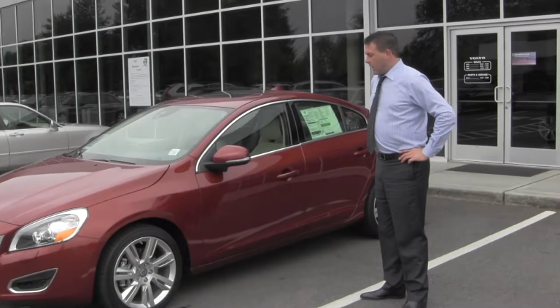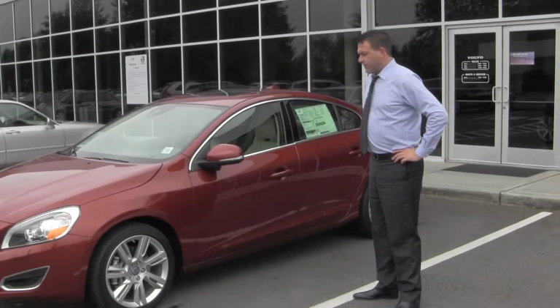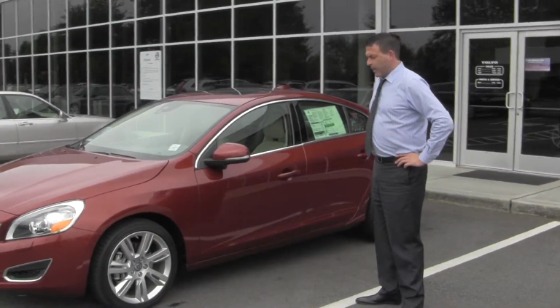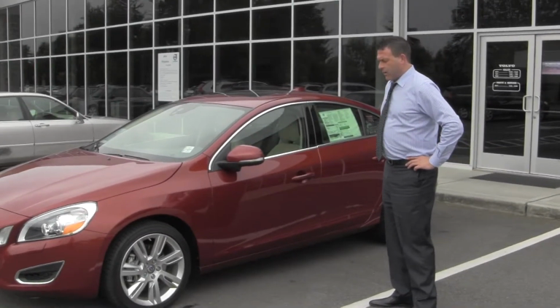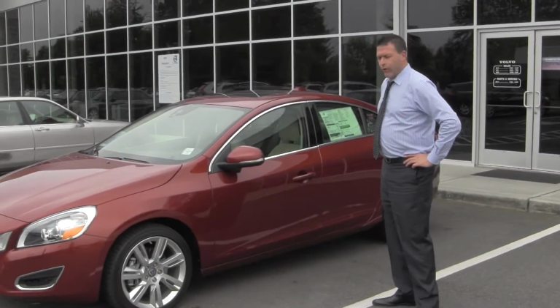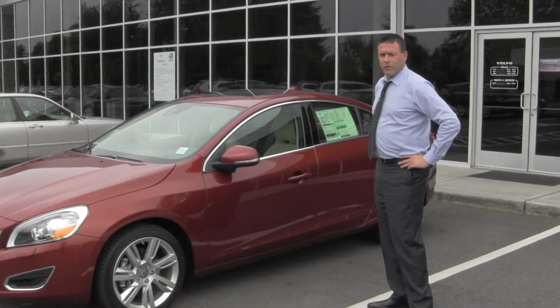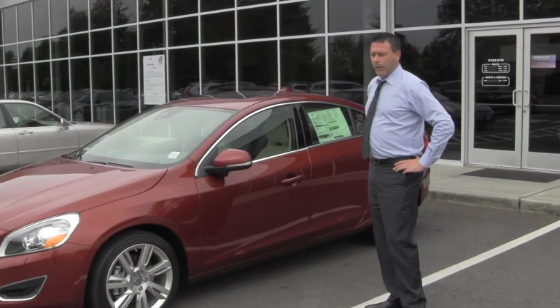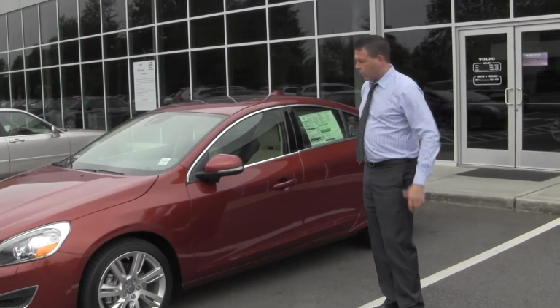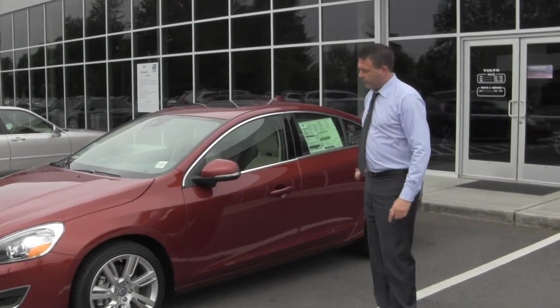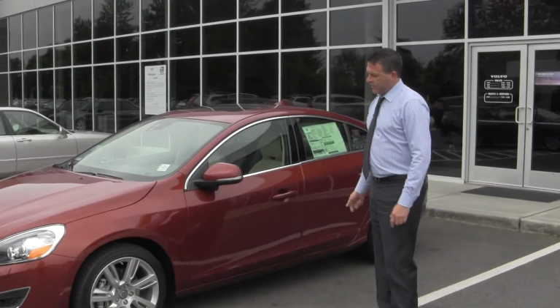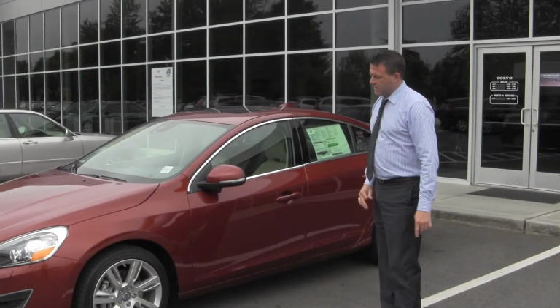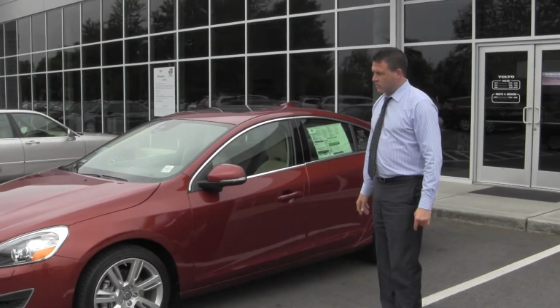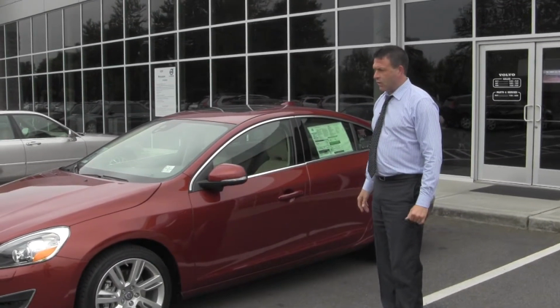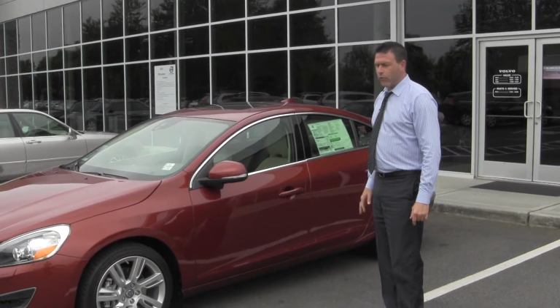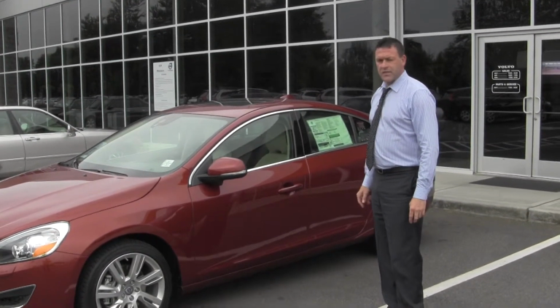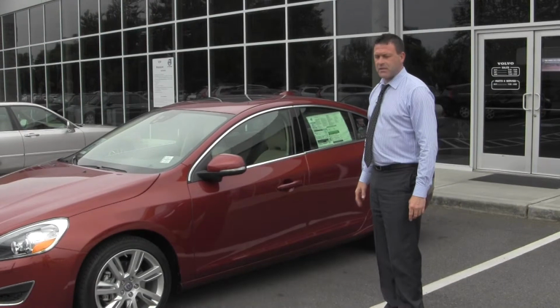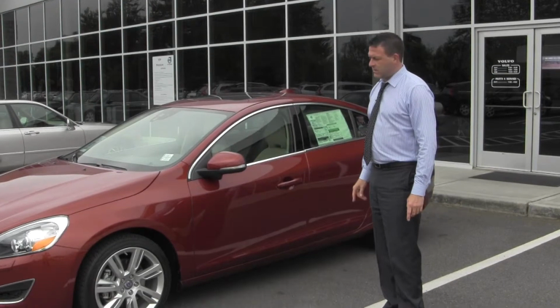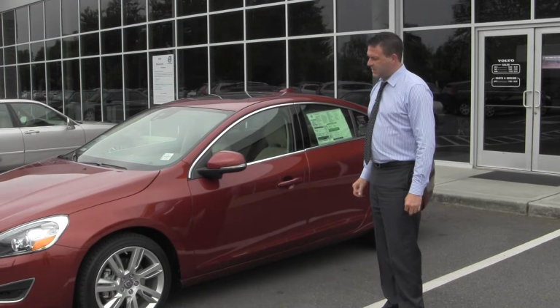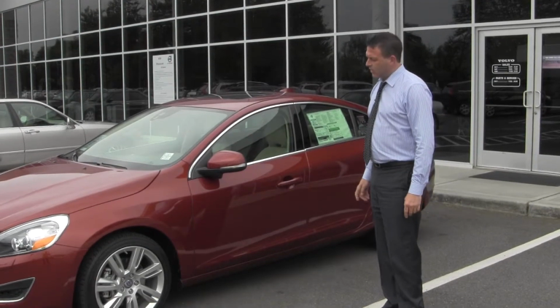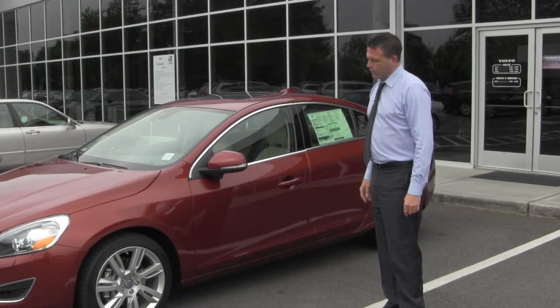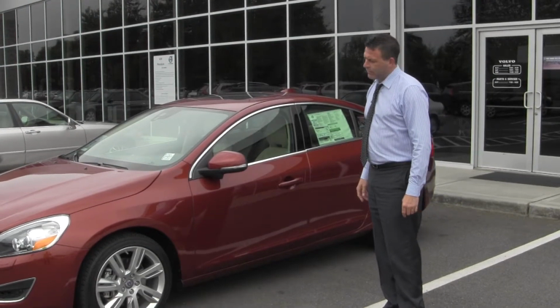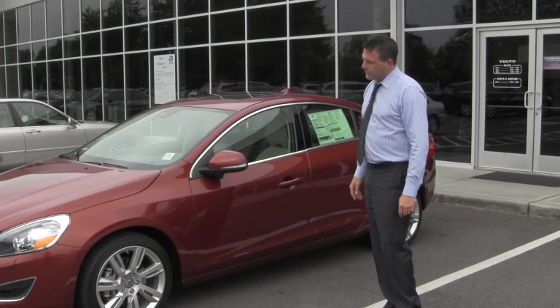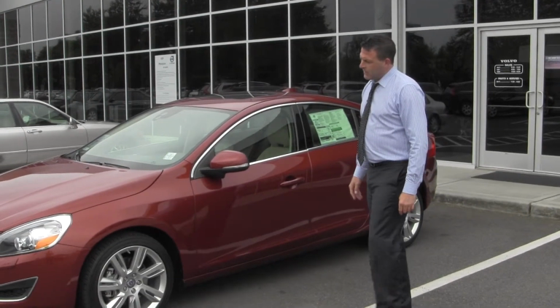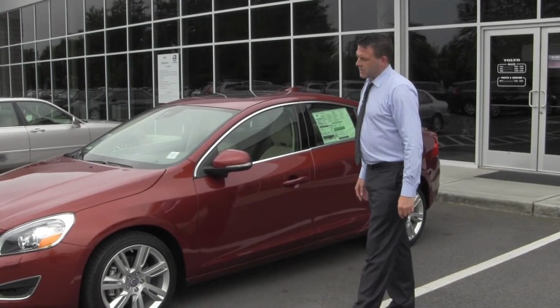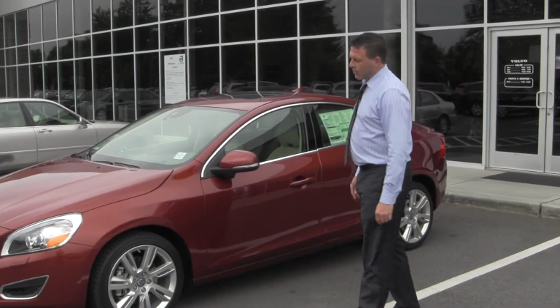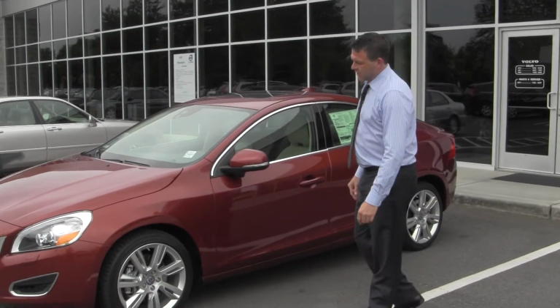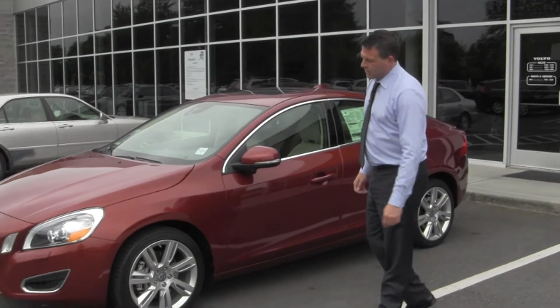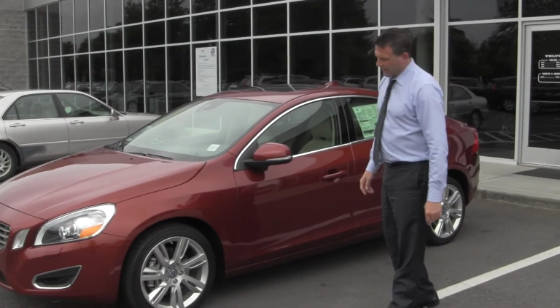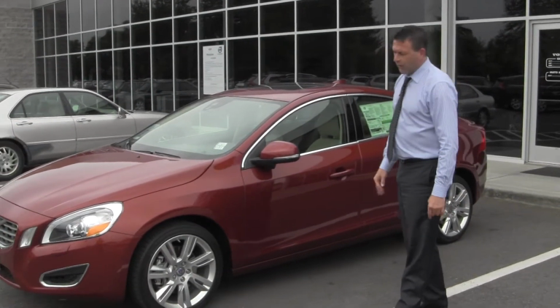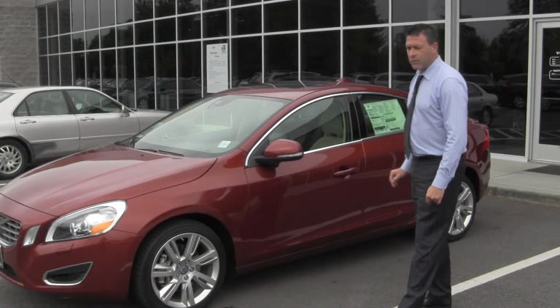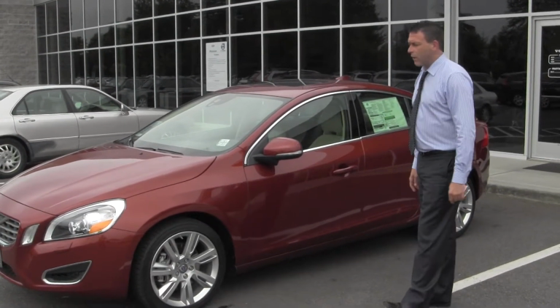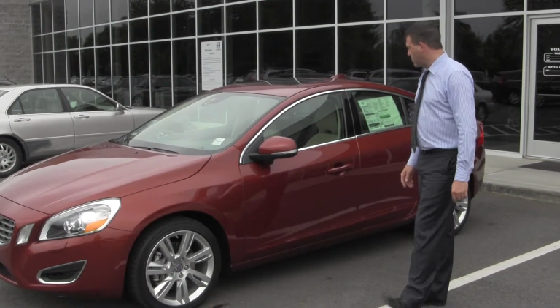My name is Joe Belshaw and I'm with Volvo of Tacoma. What I have here is a 2012 Volvo S60 T6 all-wheel drive. This is a turbo six-cylinder inline, about 300 horsepower.